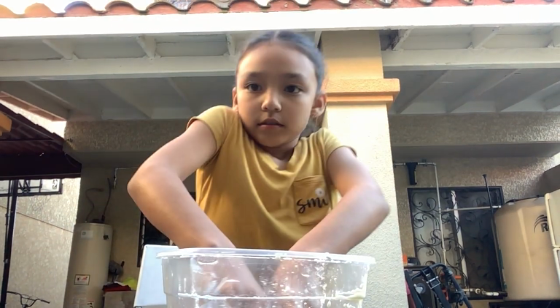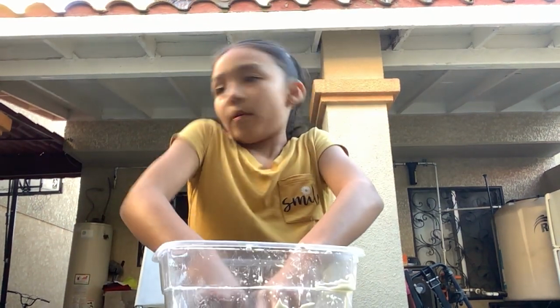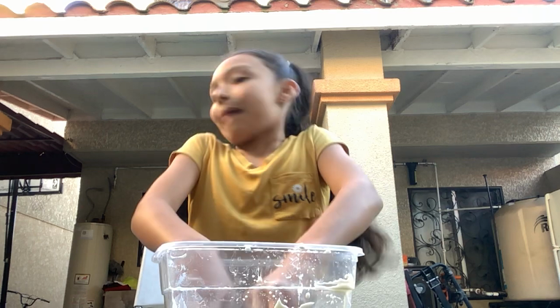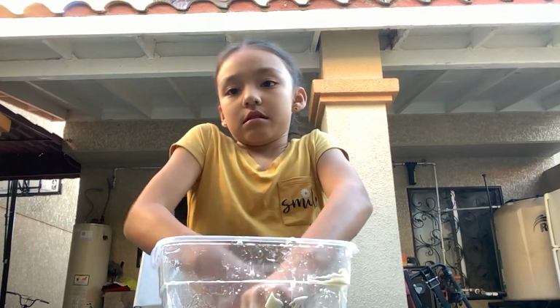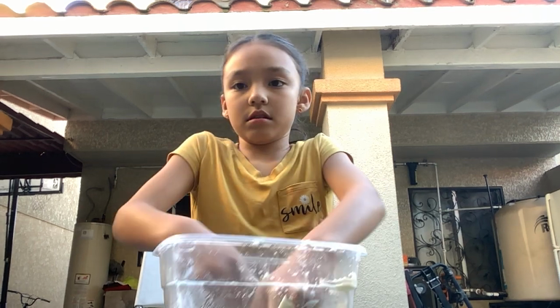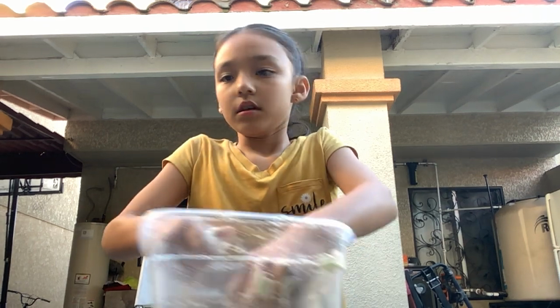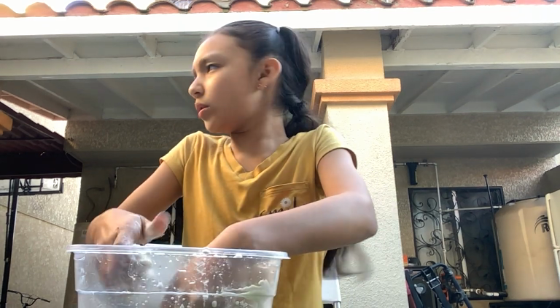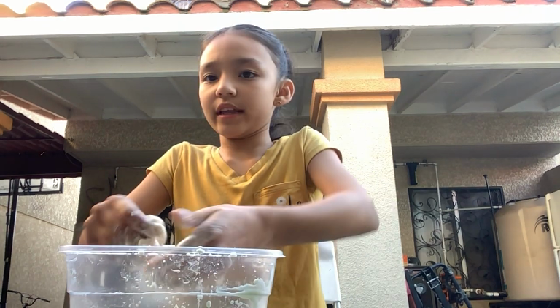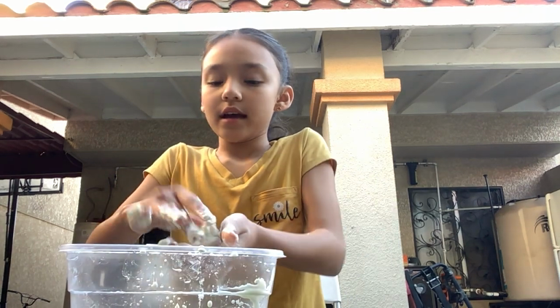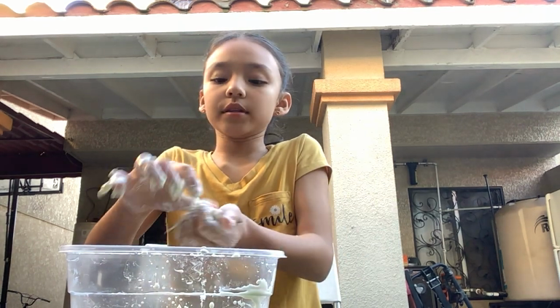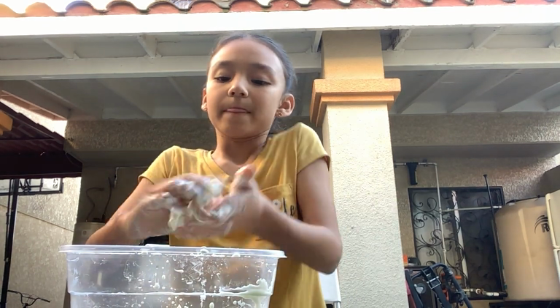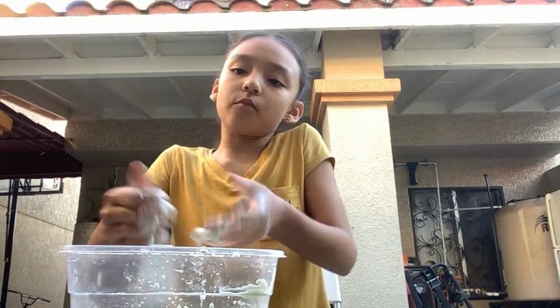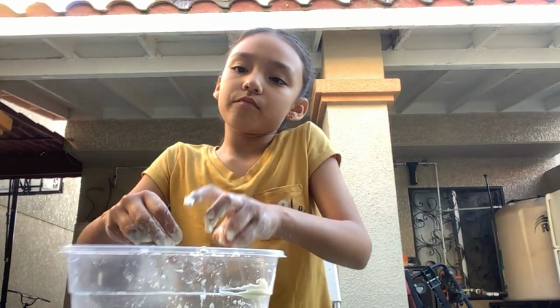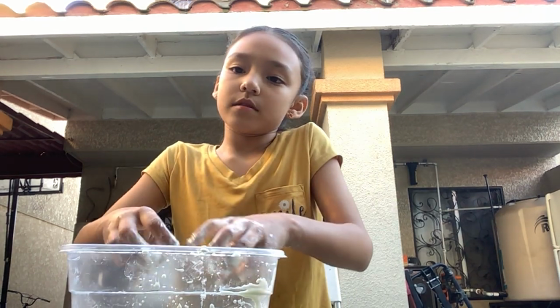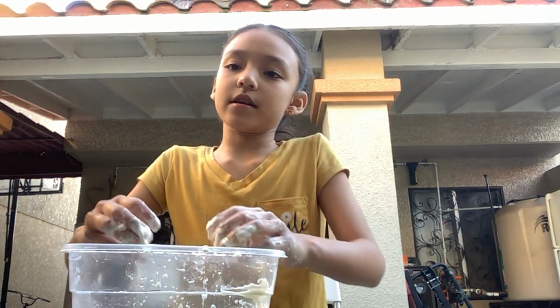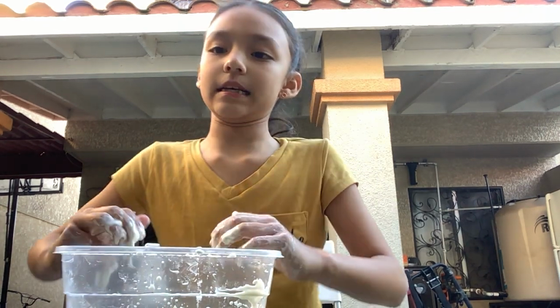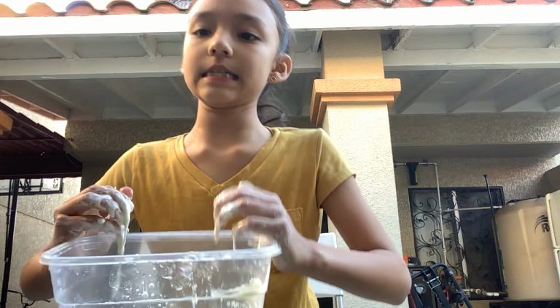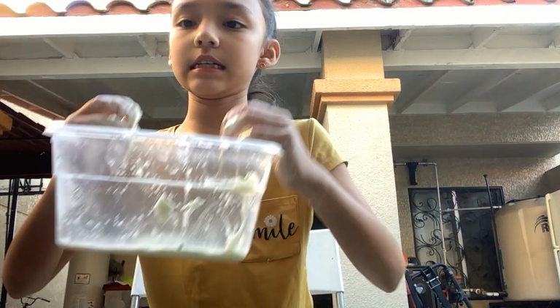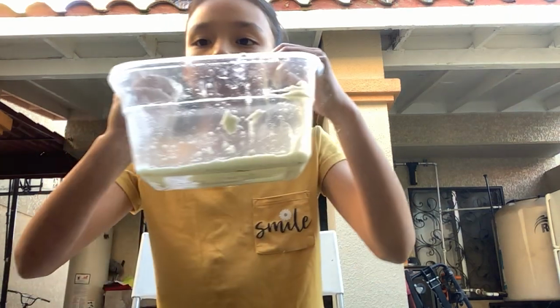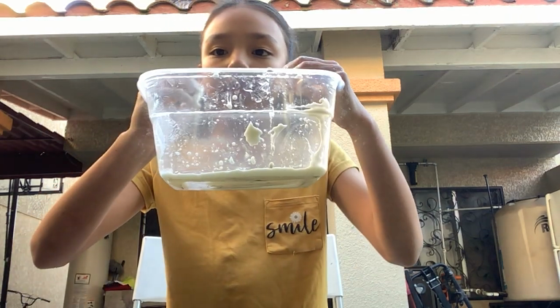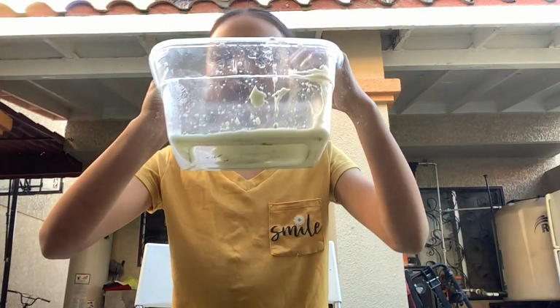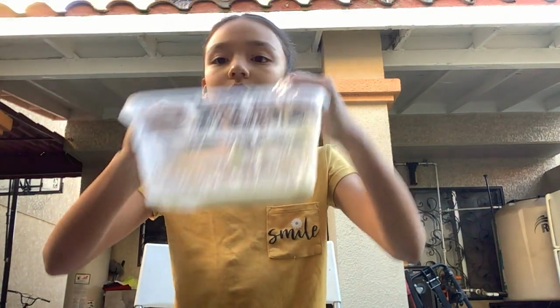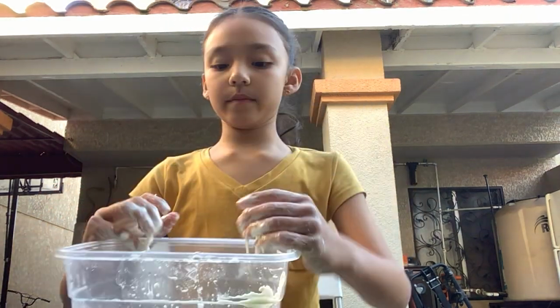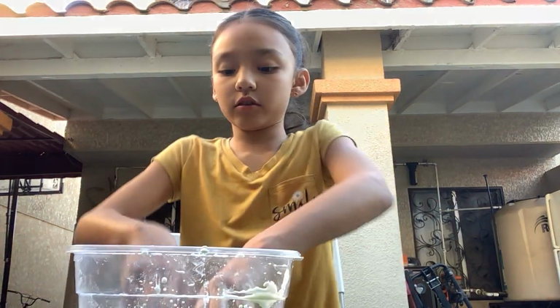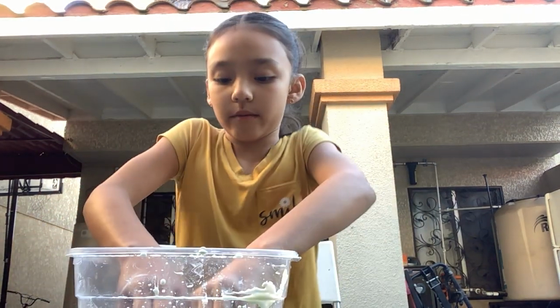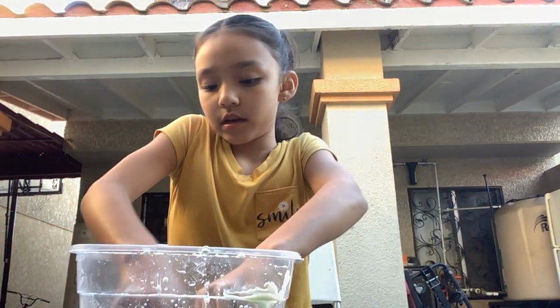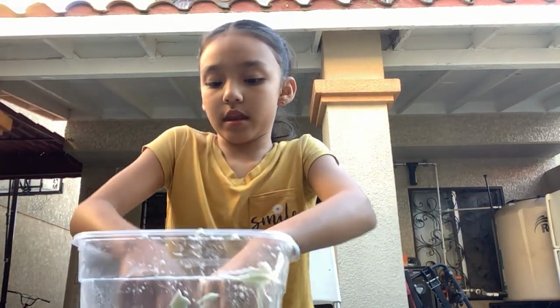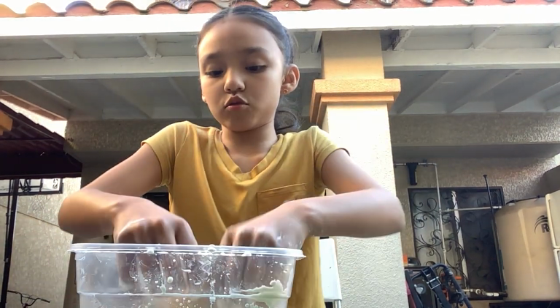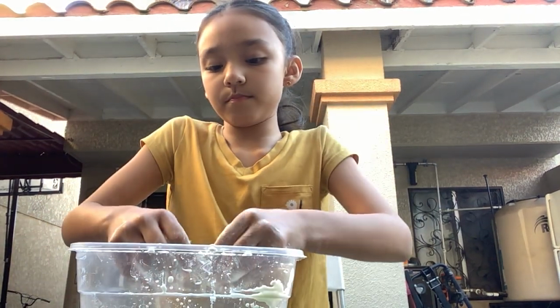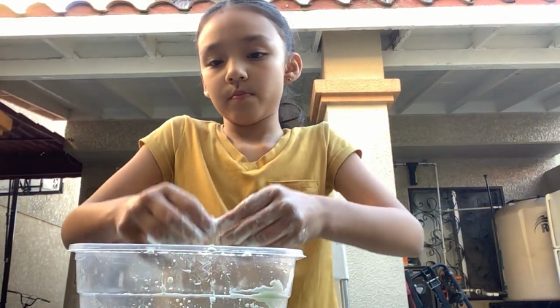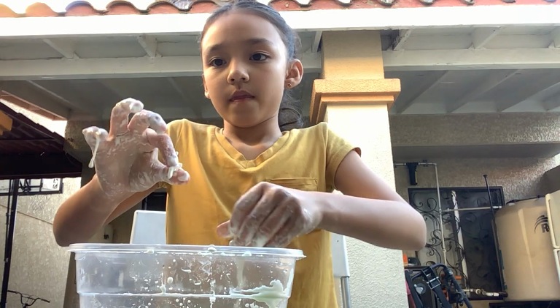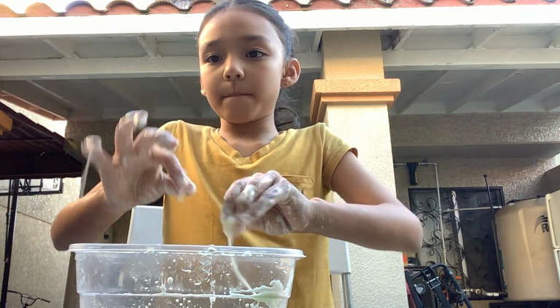Don't mind the bag. Oh, it's chilly. Anyways, you guys see it. I made a little bit, but it's okay. Let me get into the corn starch.